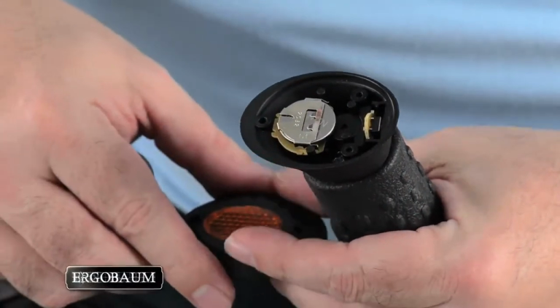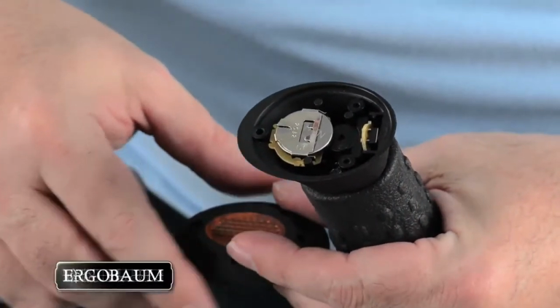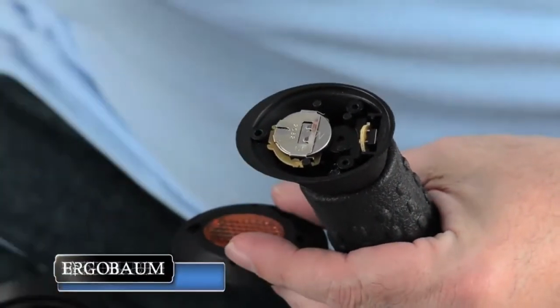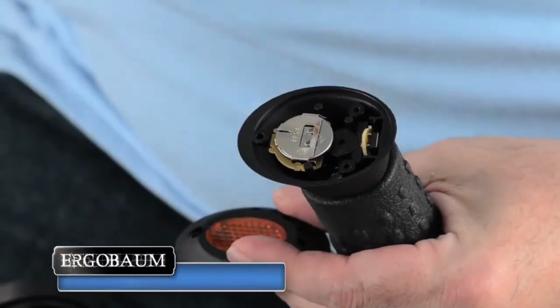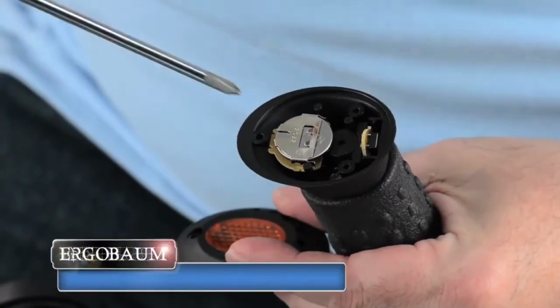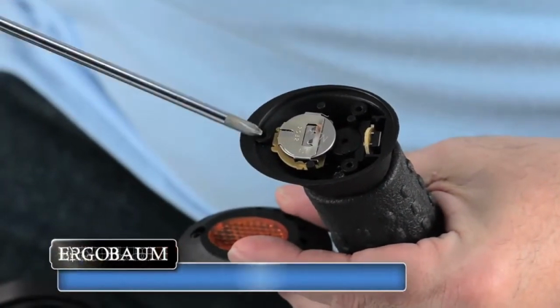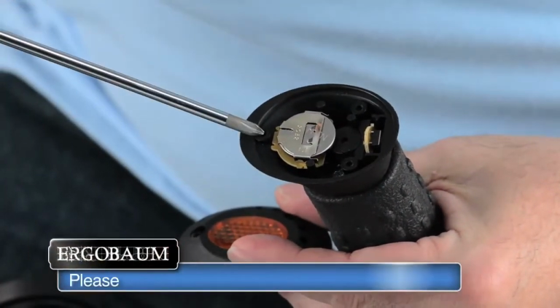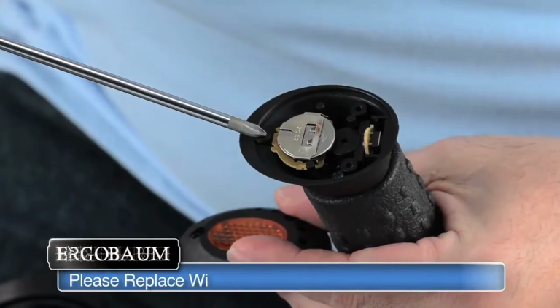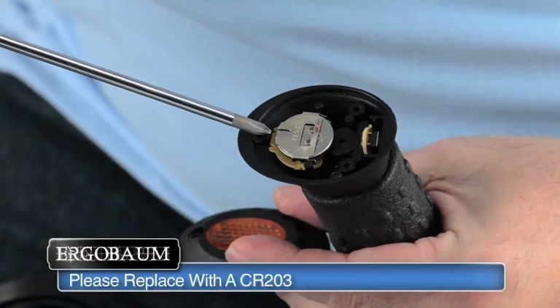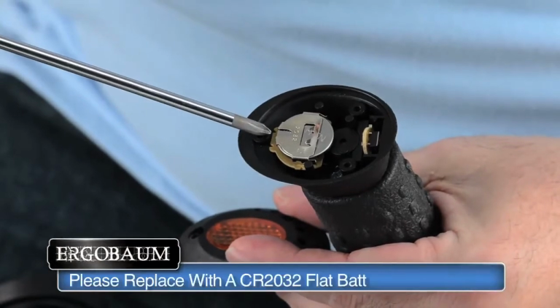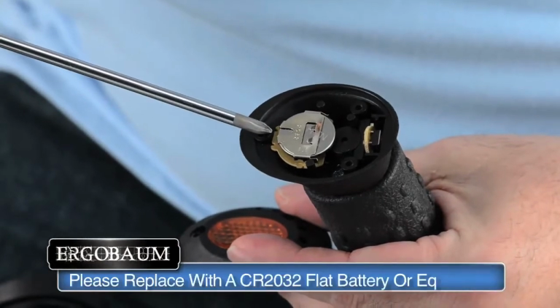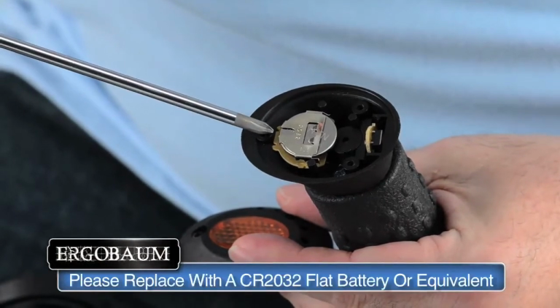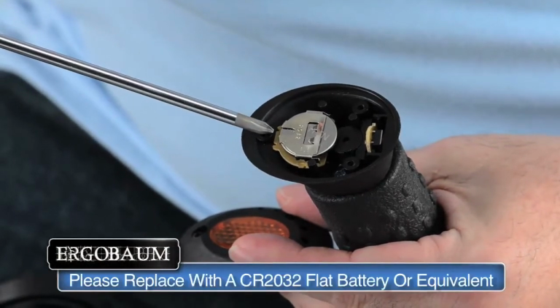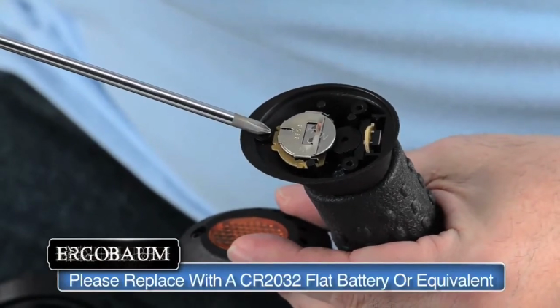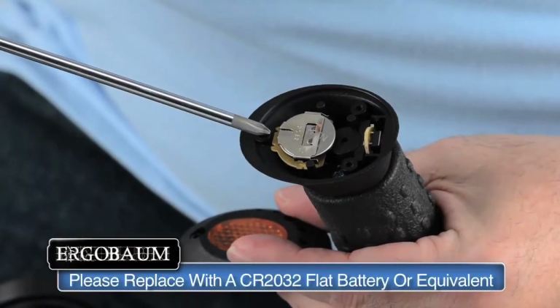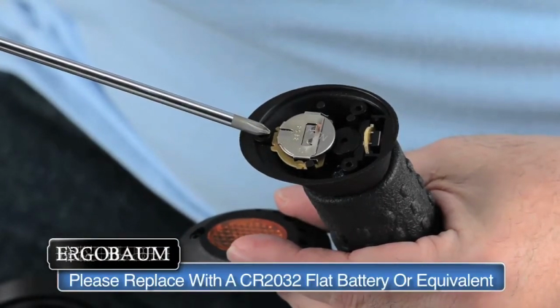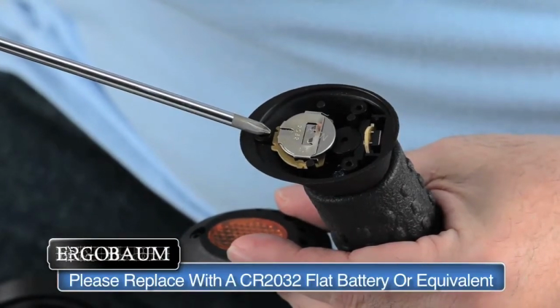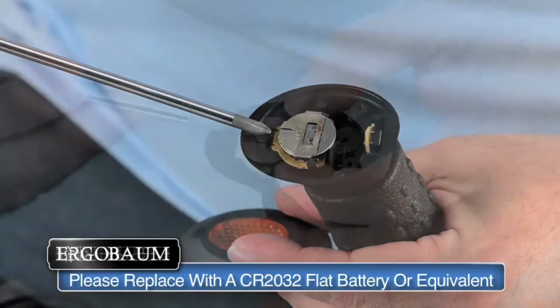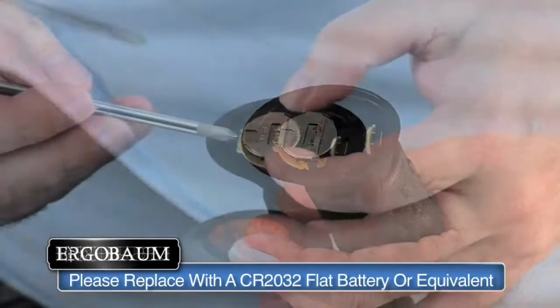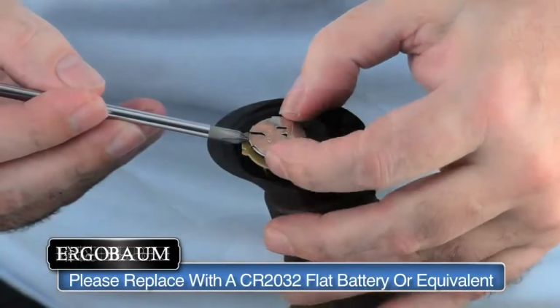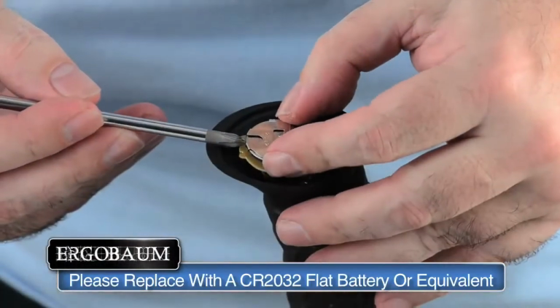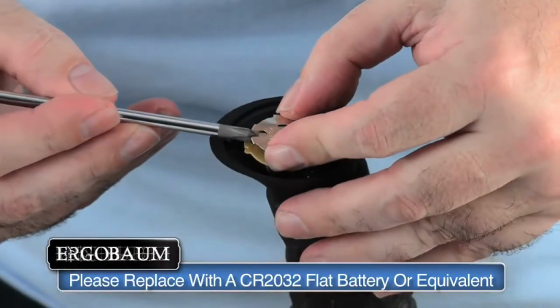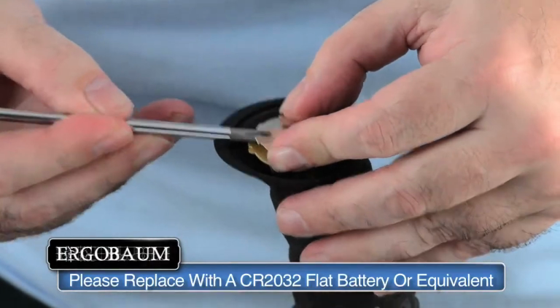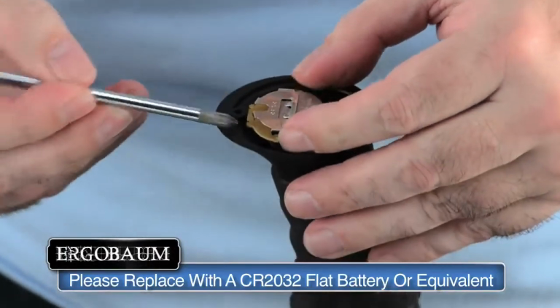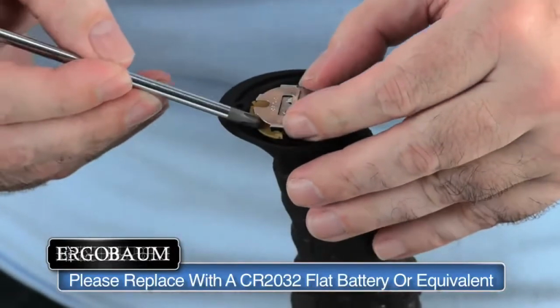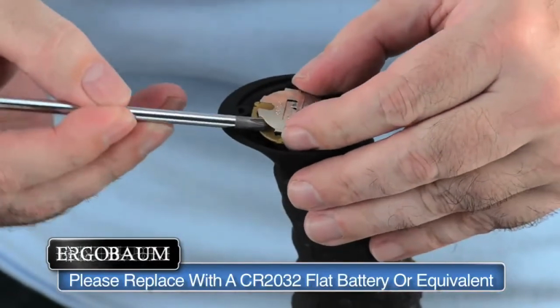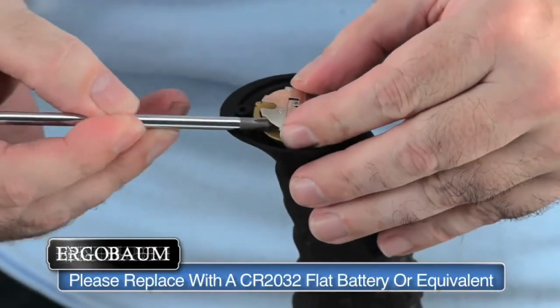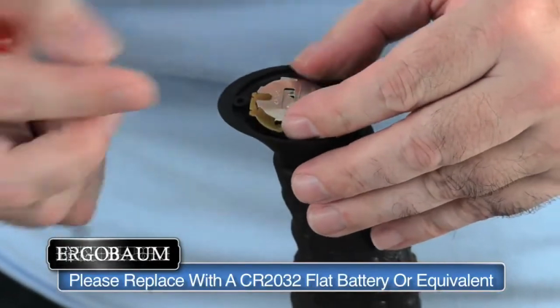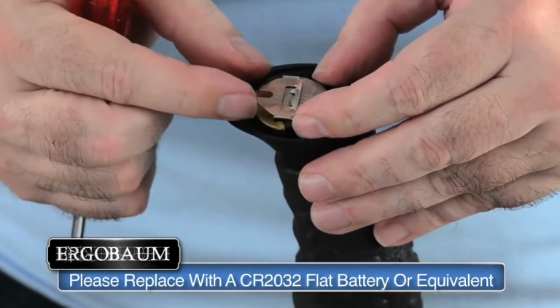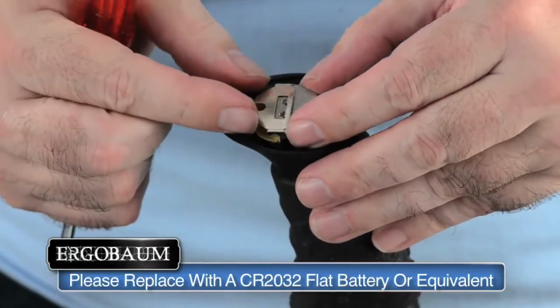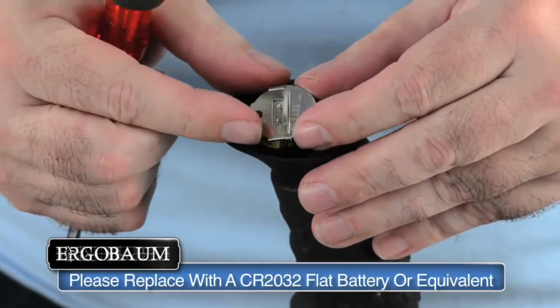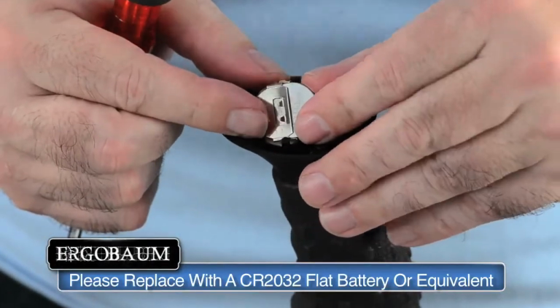You will immediately see a Sony CR2032 or equivalent flat battery. Observe that the positive pole is marked by a positive sign and is facing you.